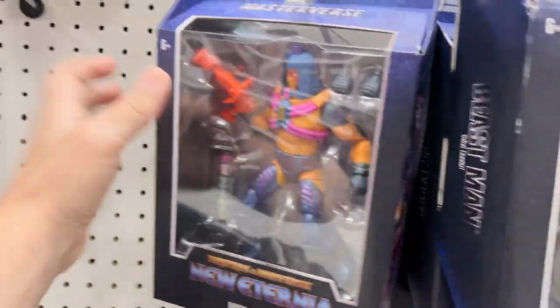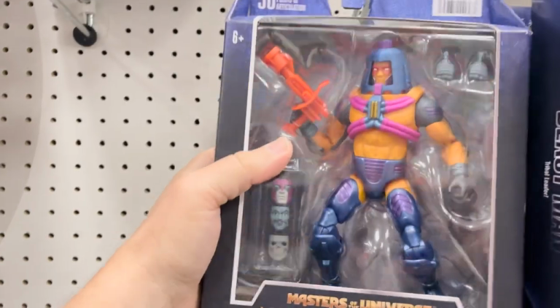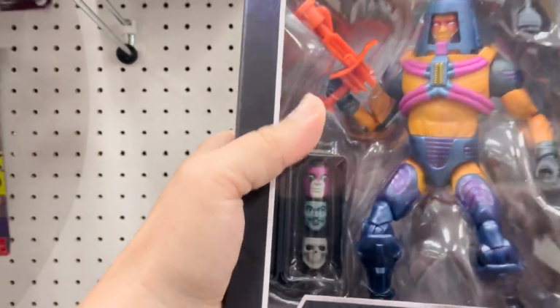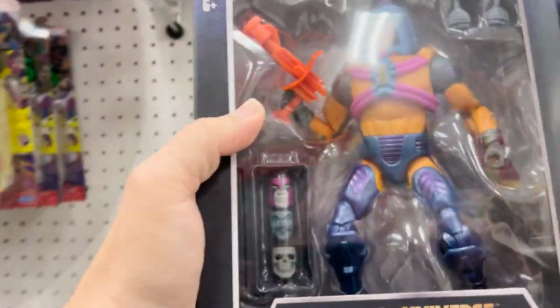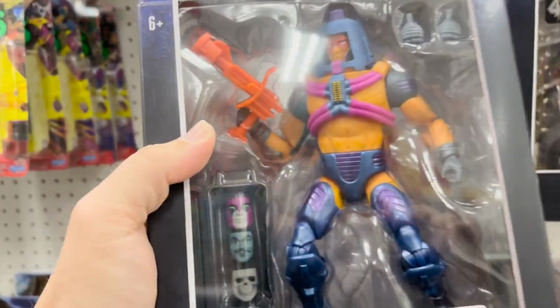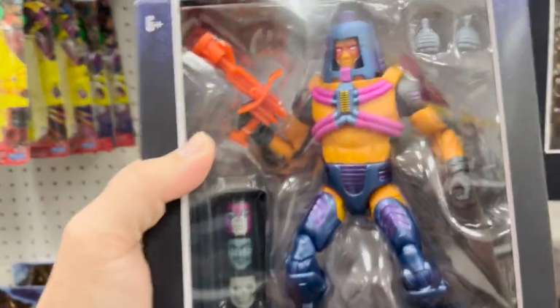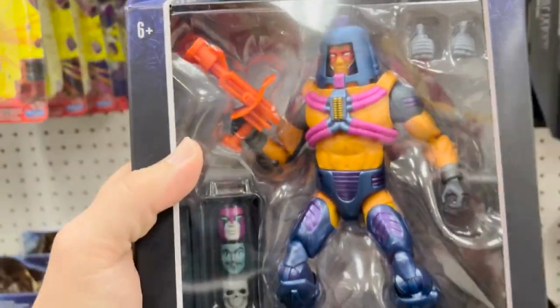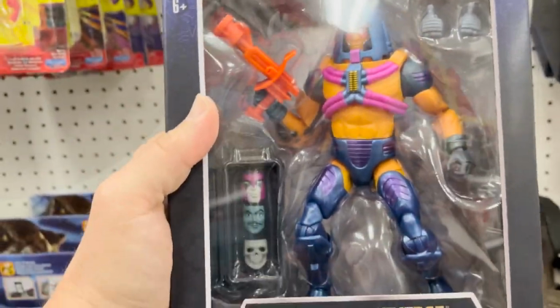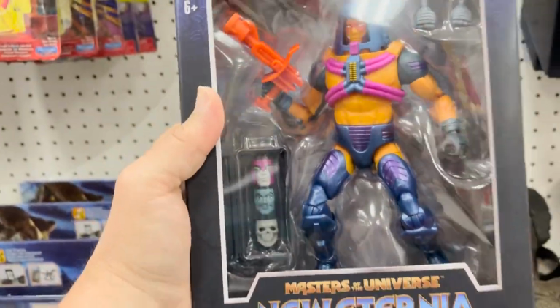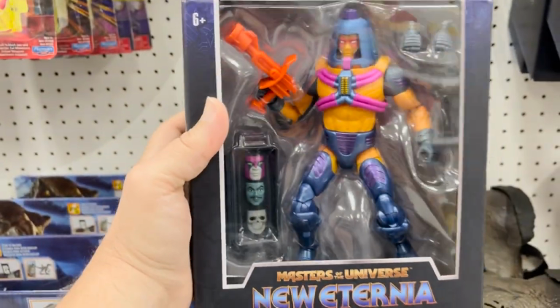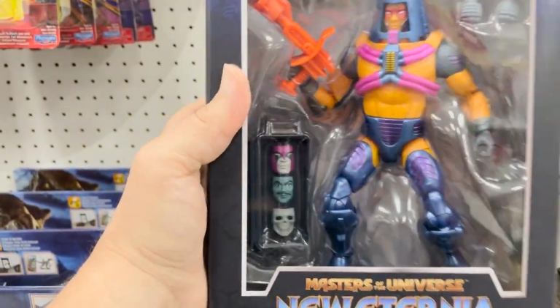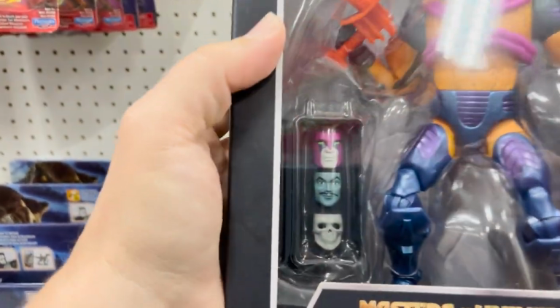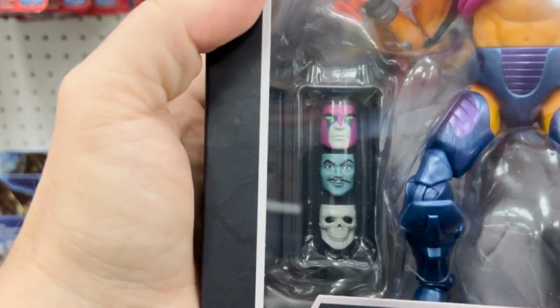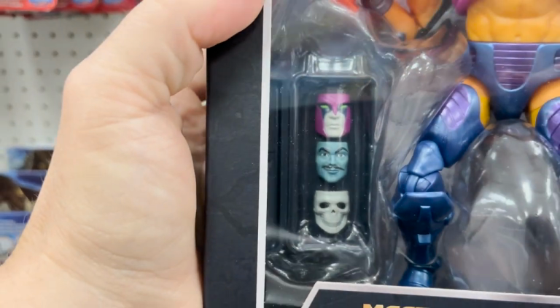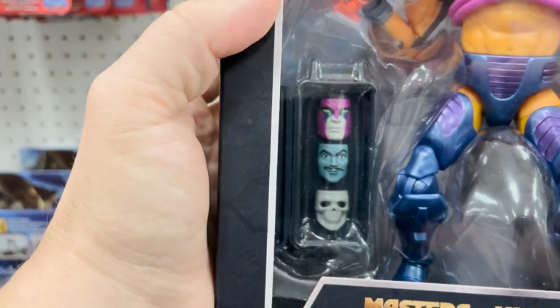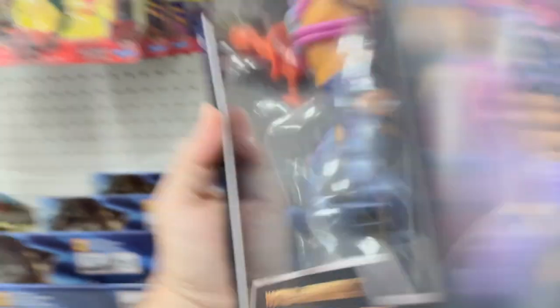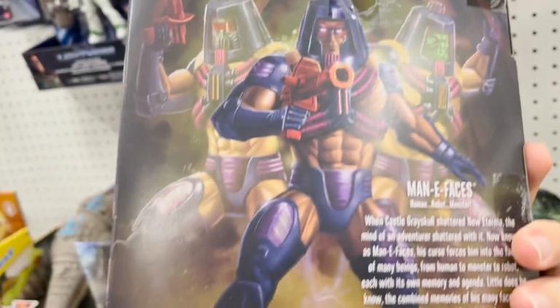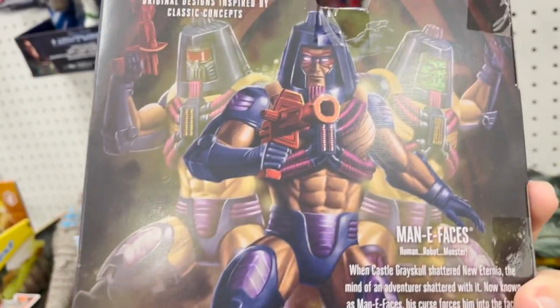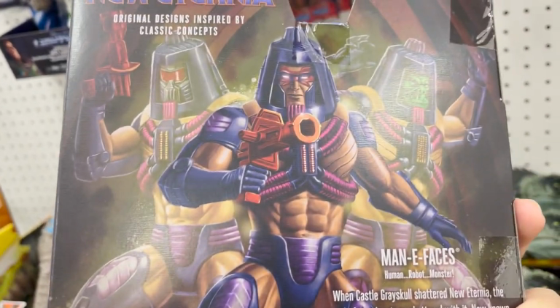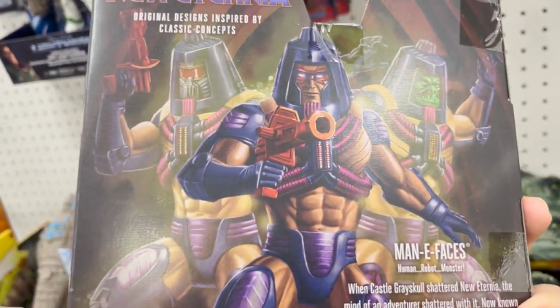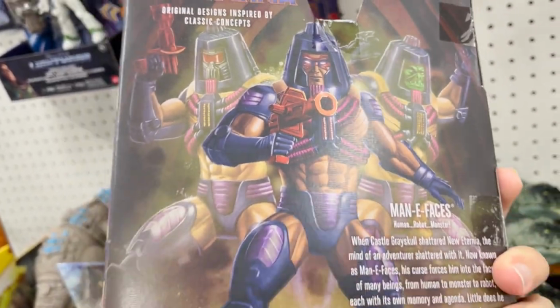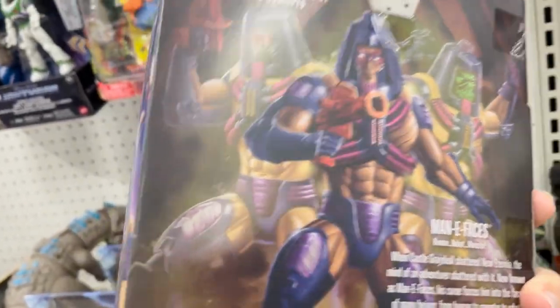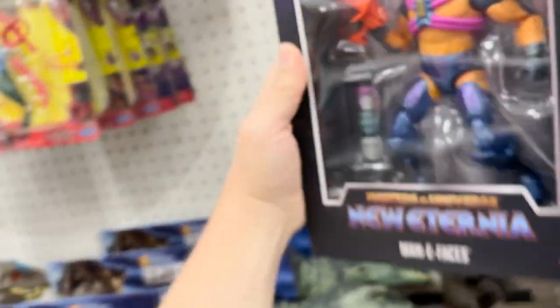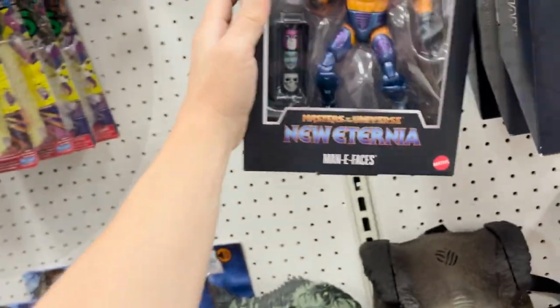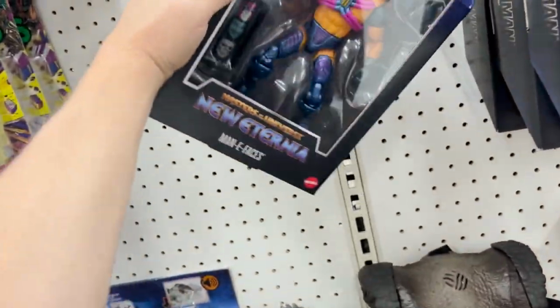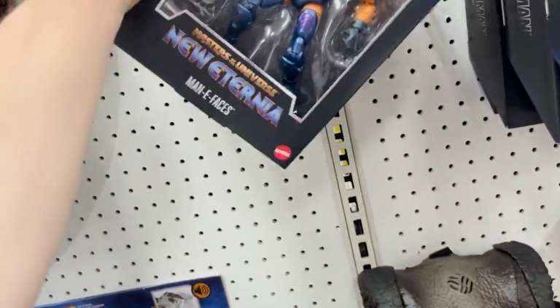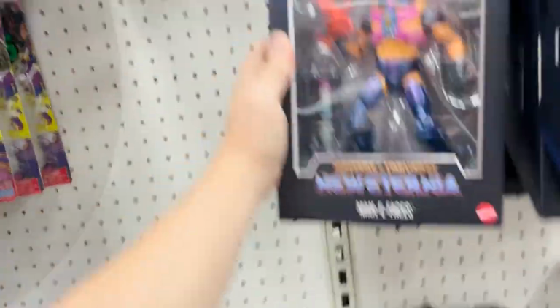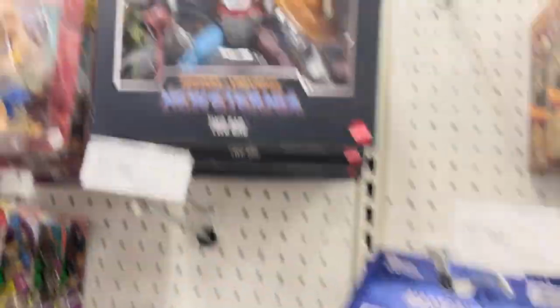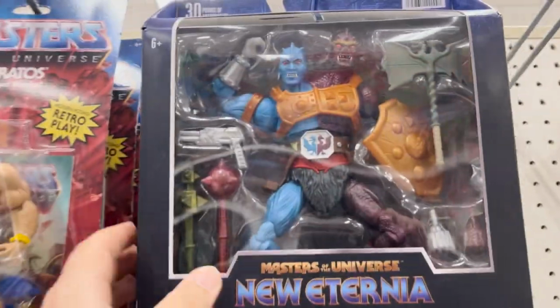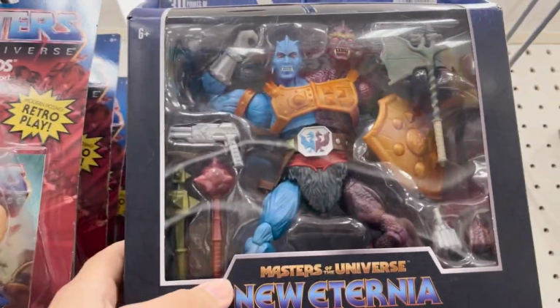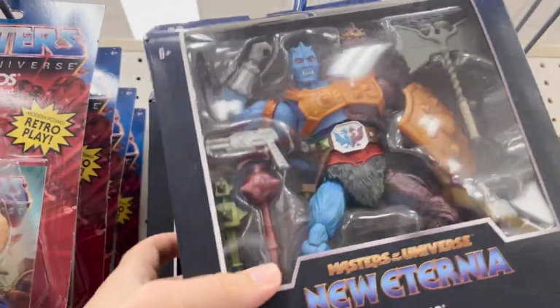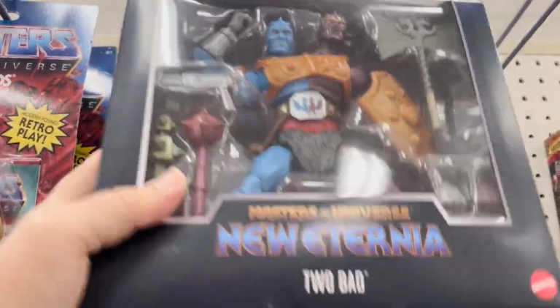Some Masters of the Universe new Eternia Beastman, and then we've got Mecha Neck — many faces — which I actually want because you get a few more faces you can add to him. I like the art on this. And above we've got some new Eternia too — too bad.